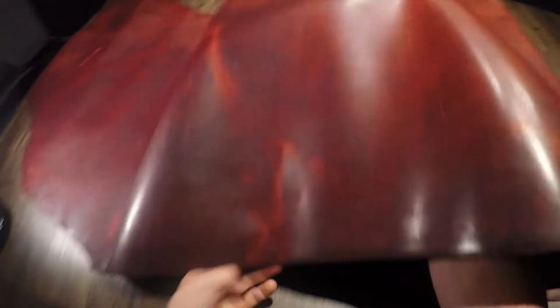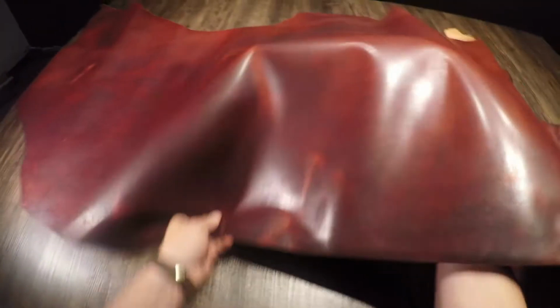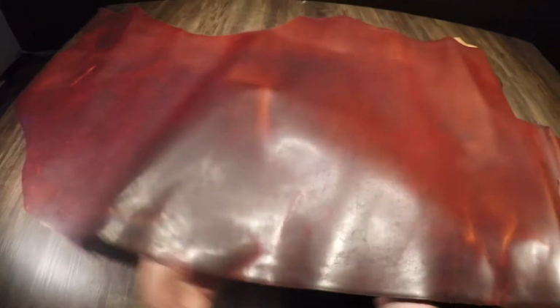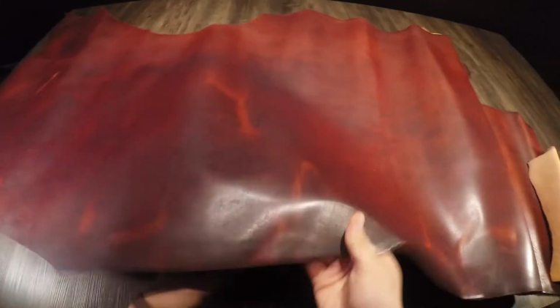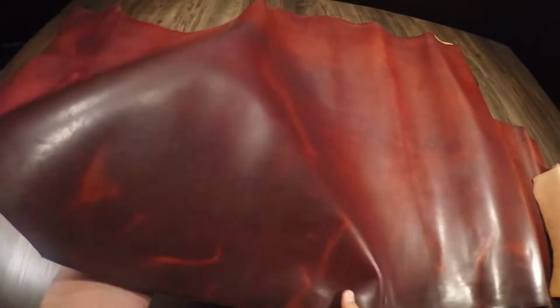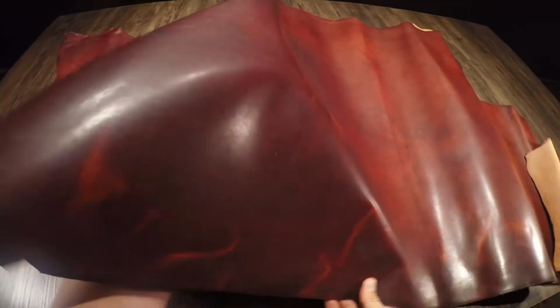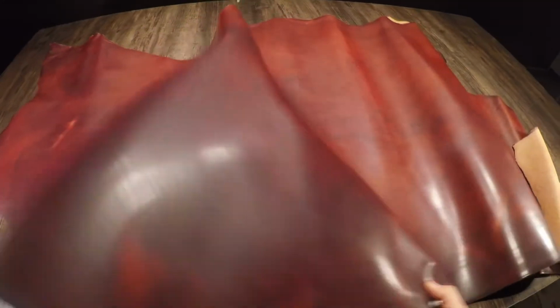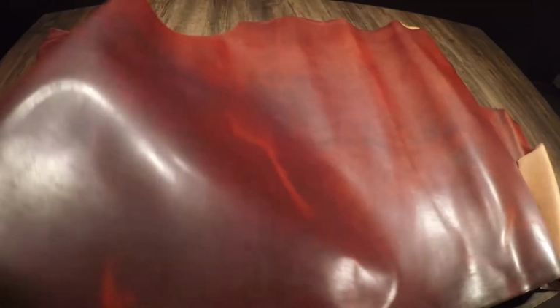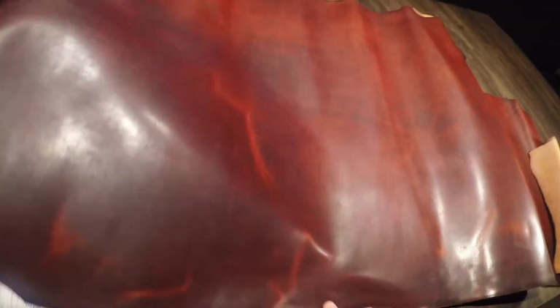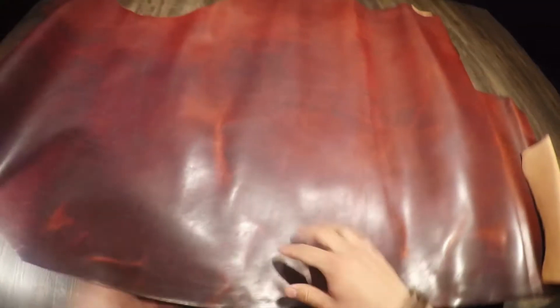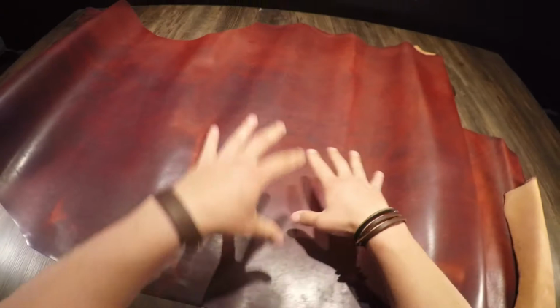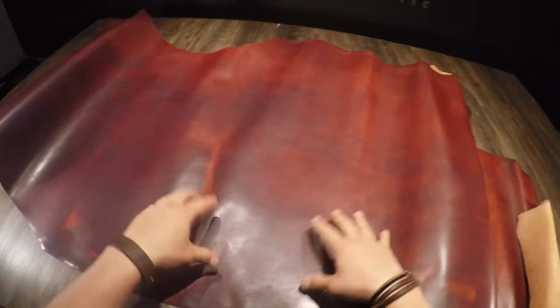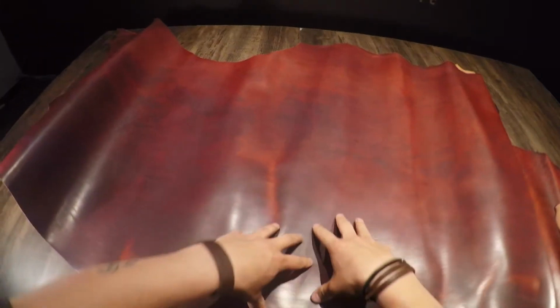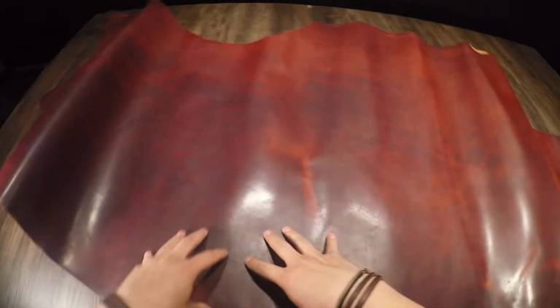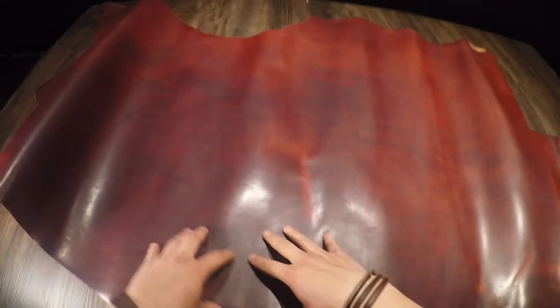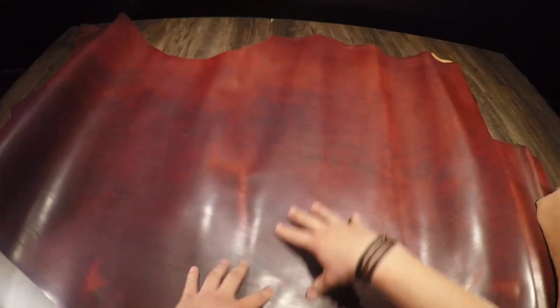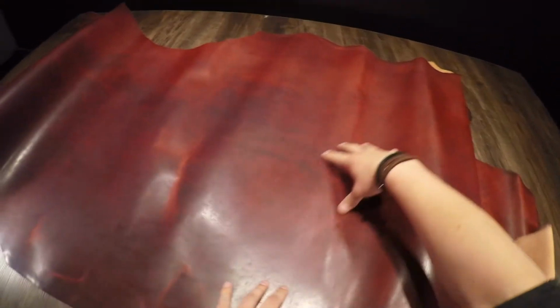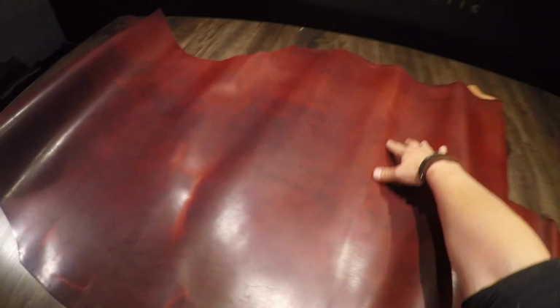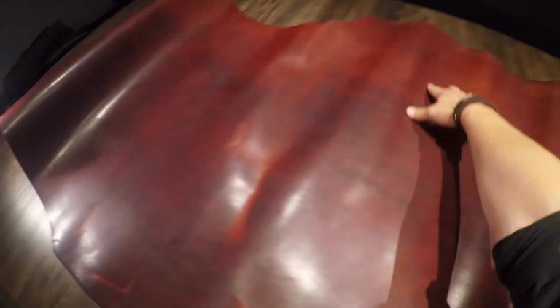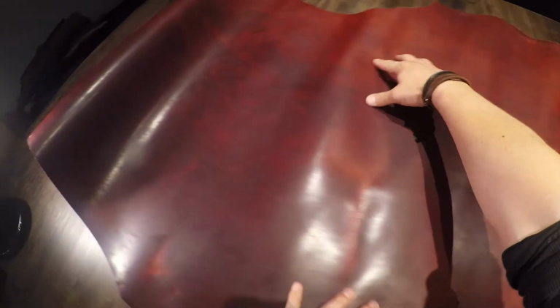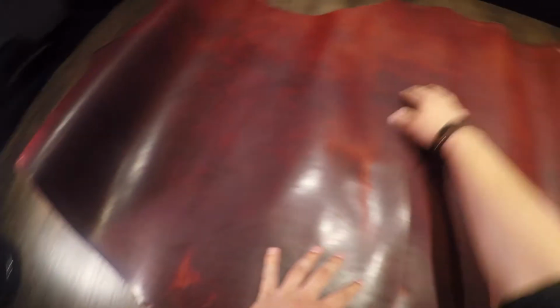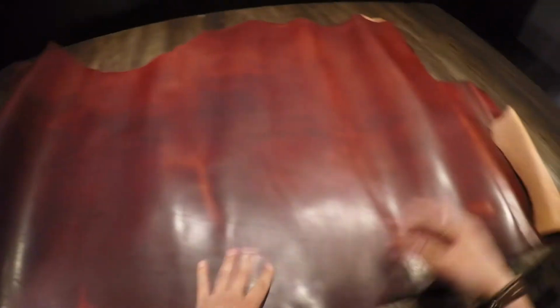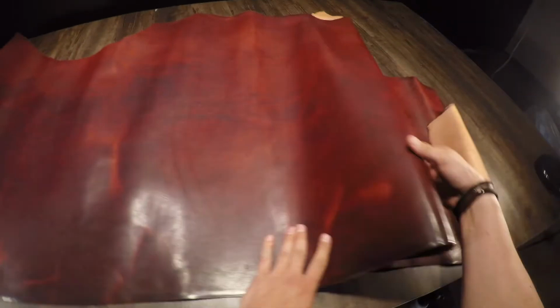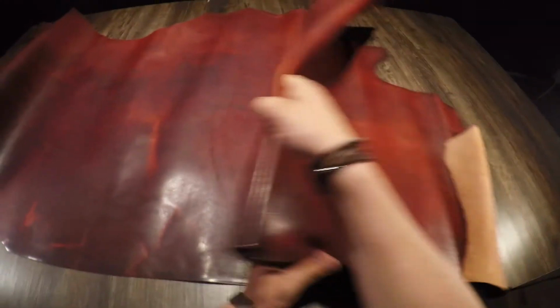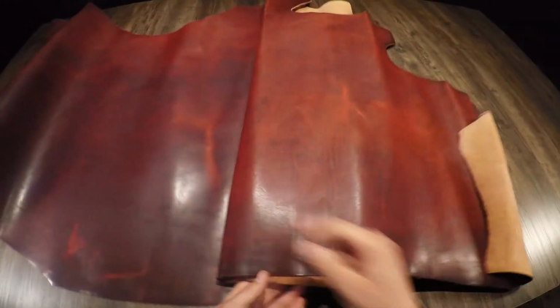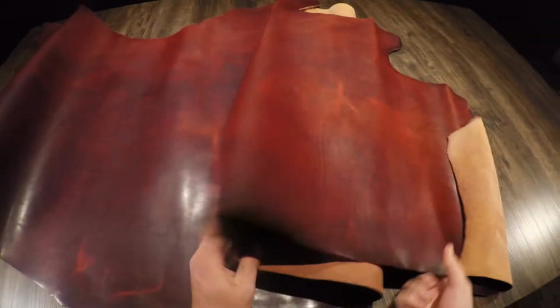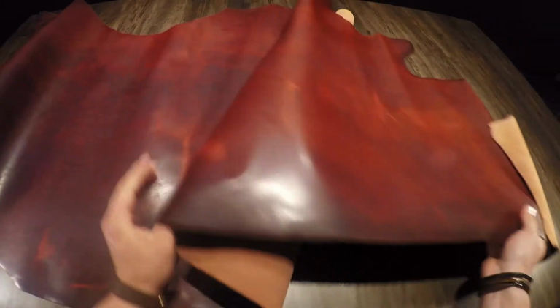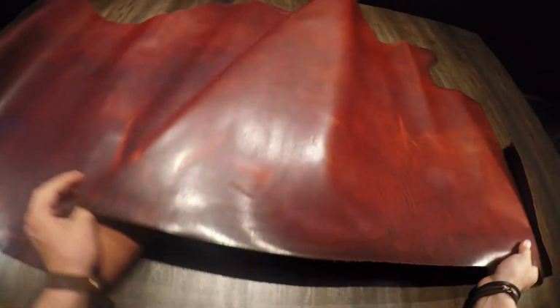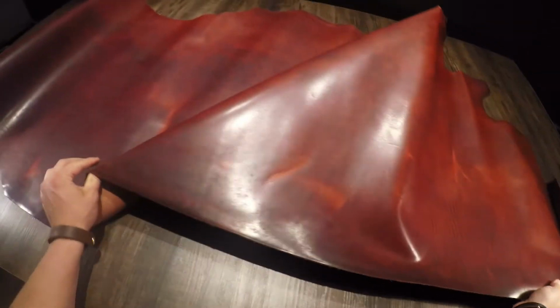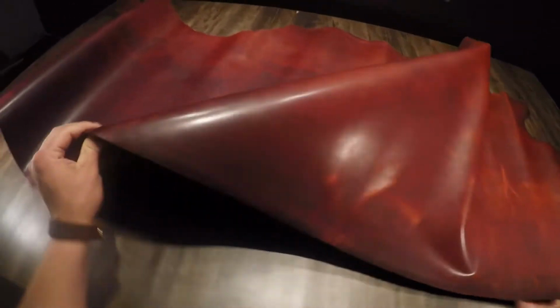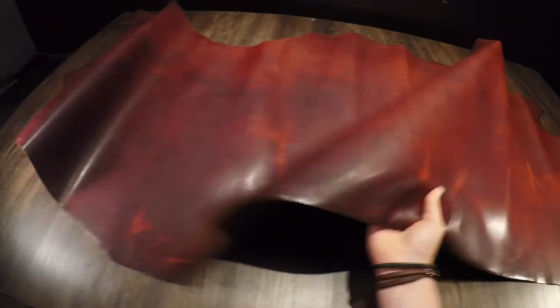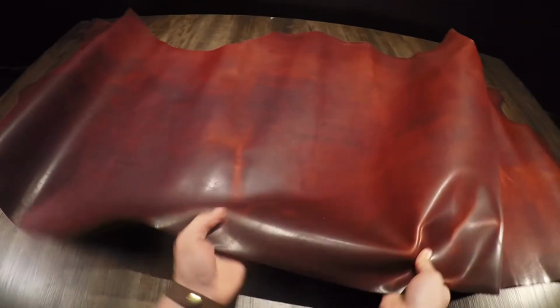Look at this stuff, it's just absolutely beautiful. You have color variation between really dark red tones and then towards the edges you have lighter red tones. So be prepared for a naturally distressed appearance within this leather.